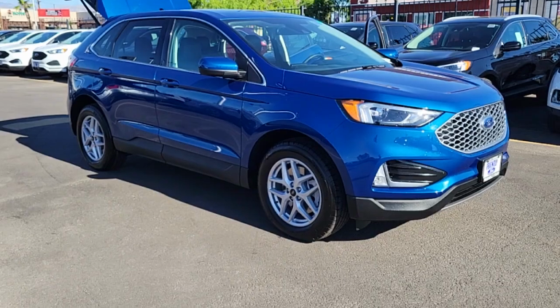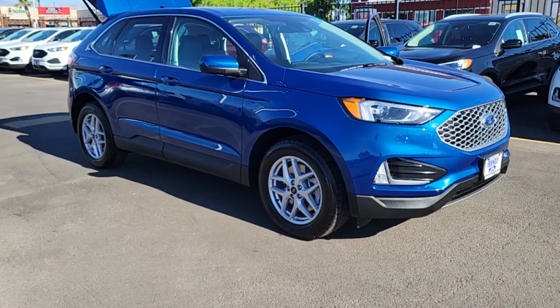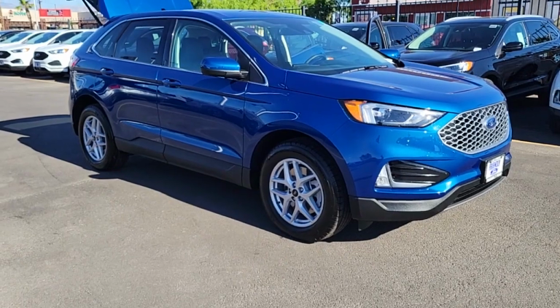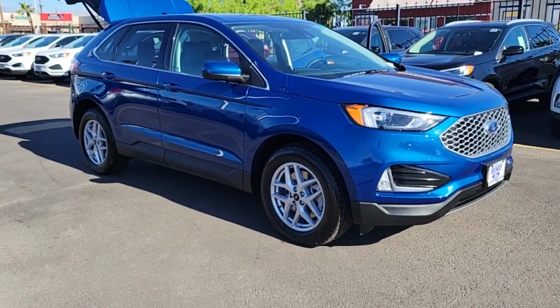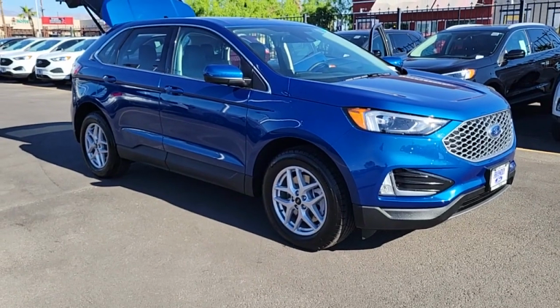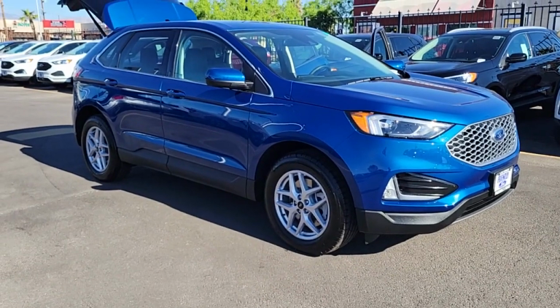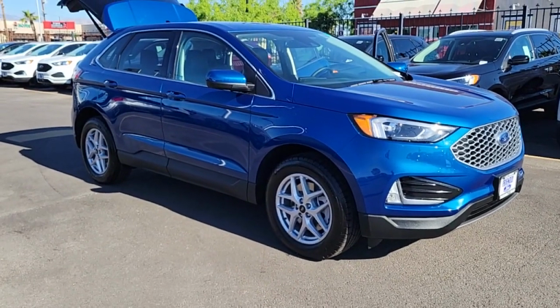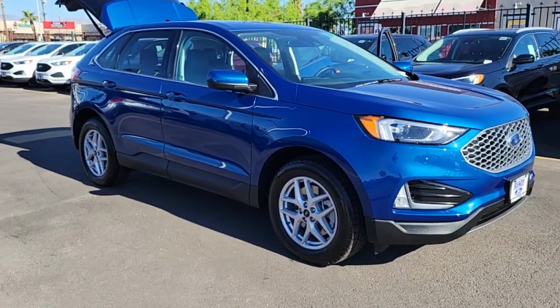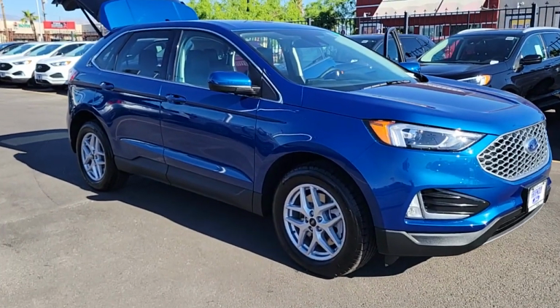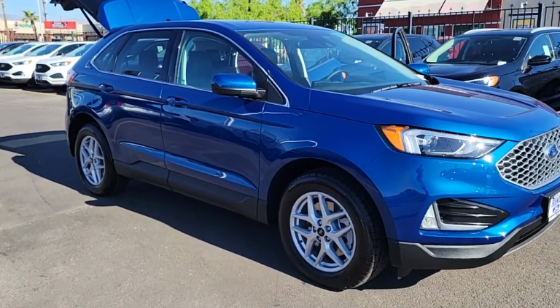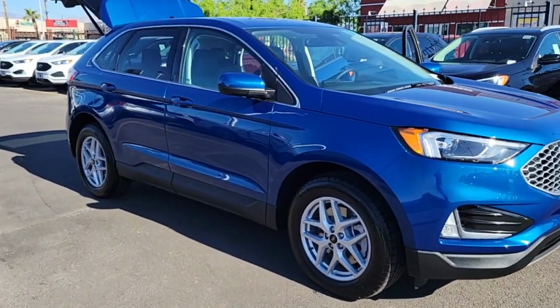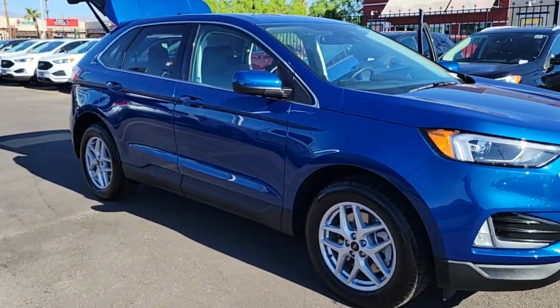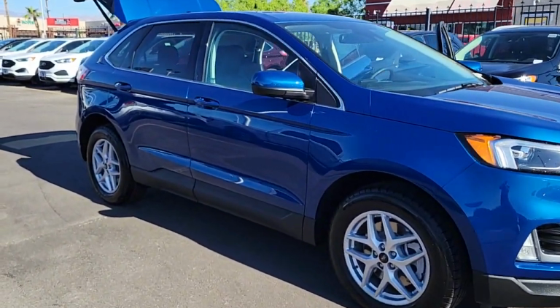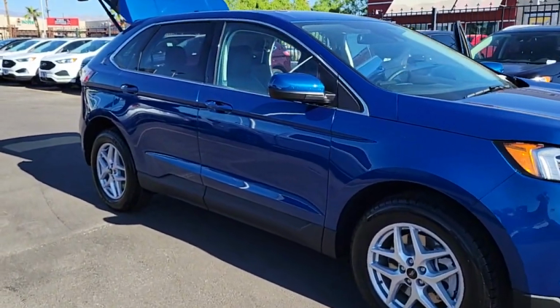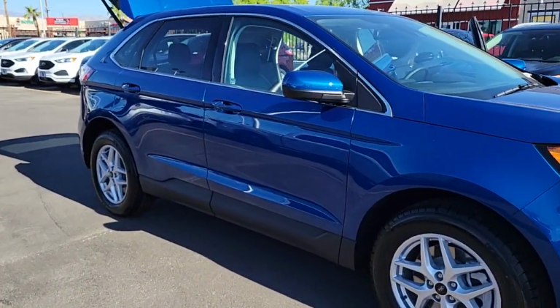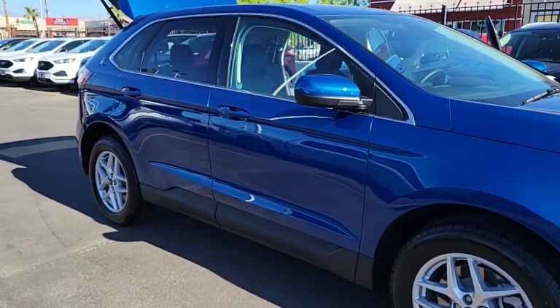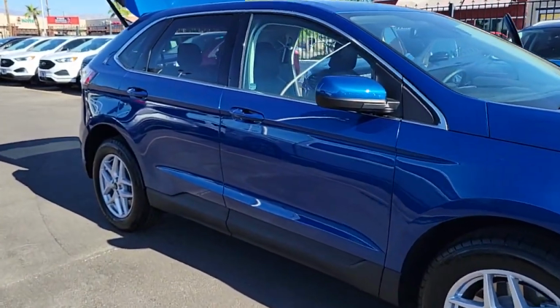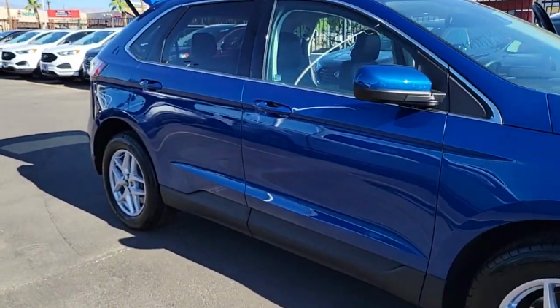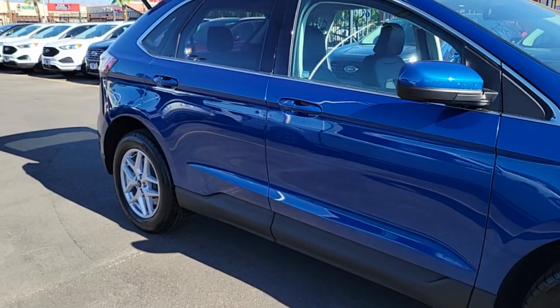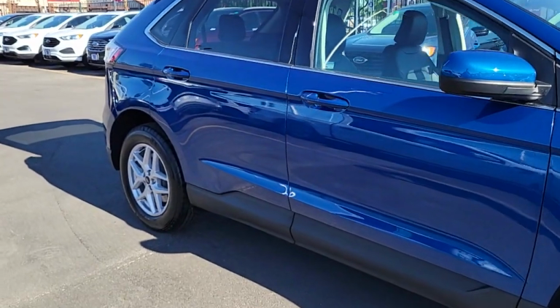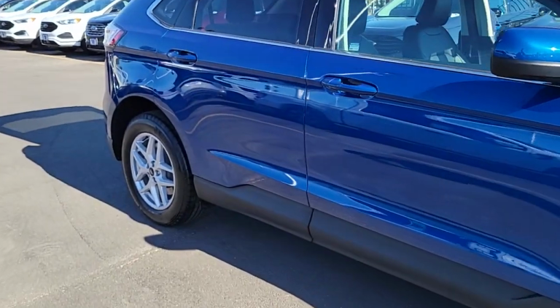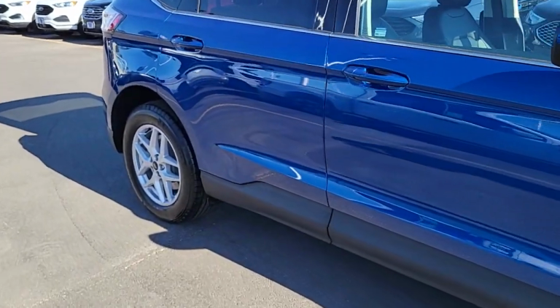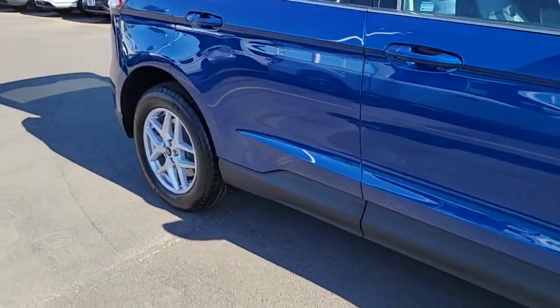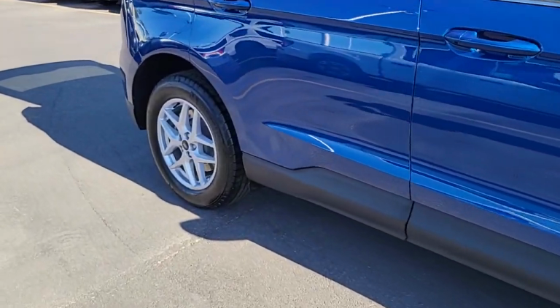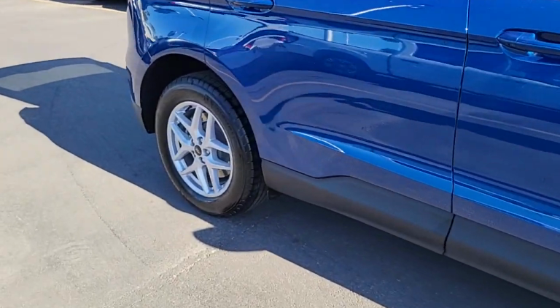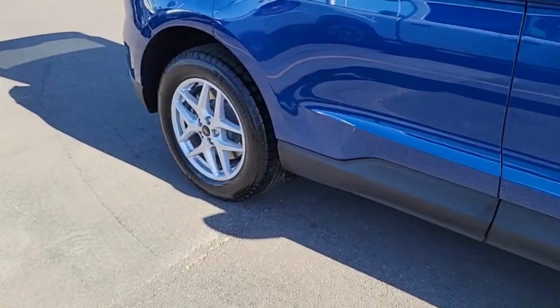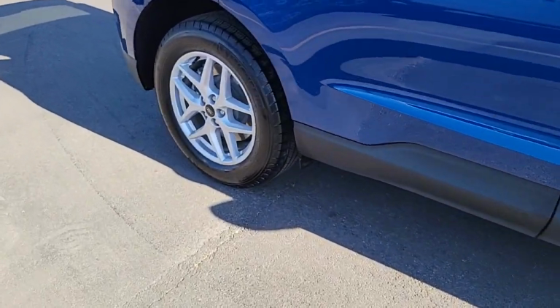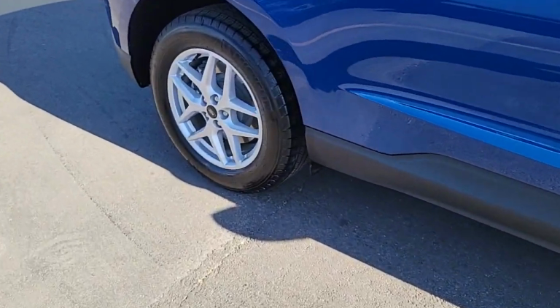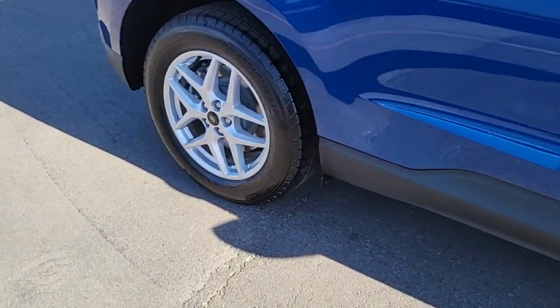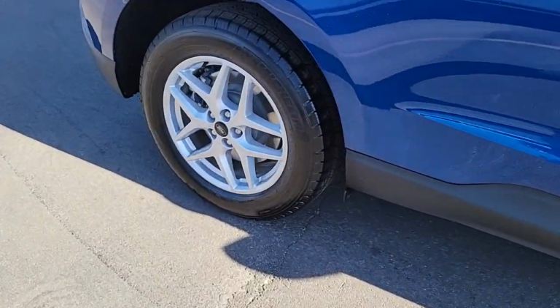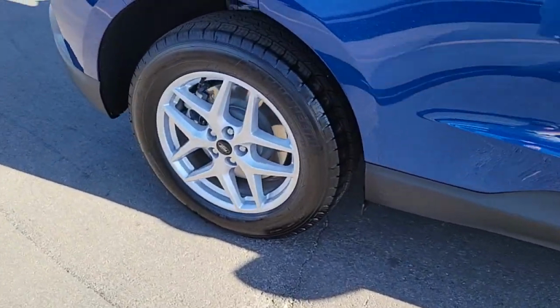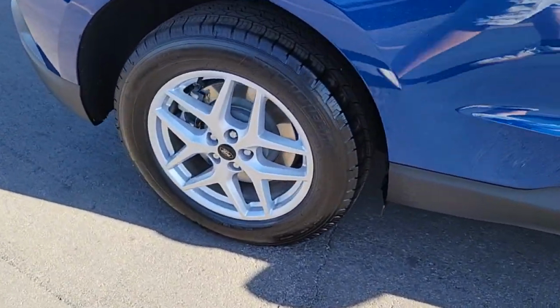Look no further than the 2024 Ford Edge. This stylish, versatile Edge delivers comfort, confidence and capability.